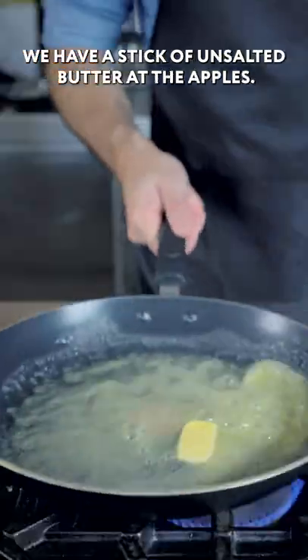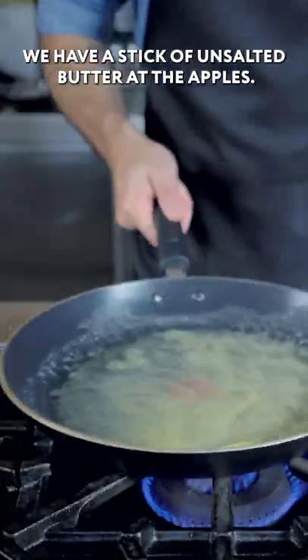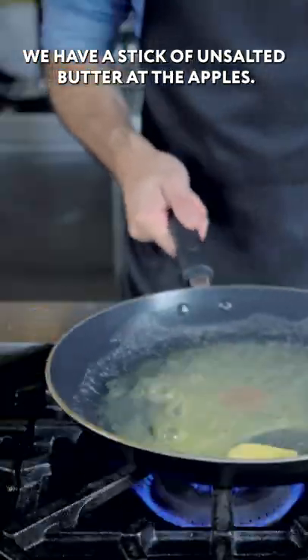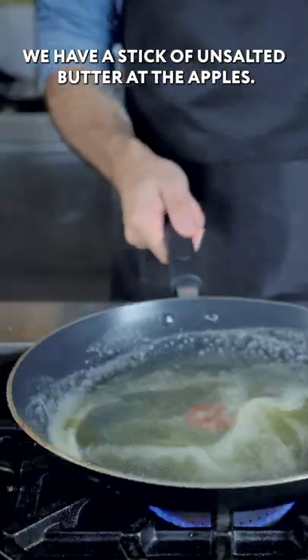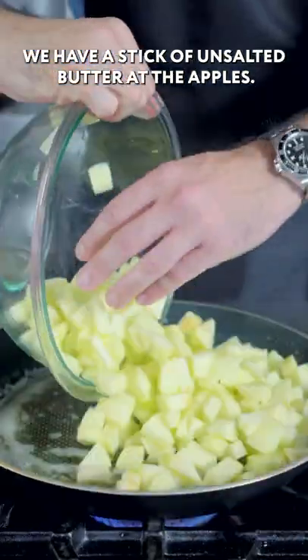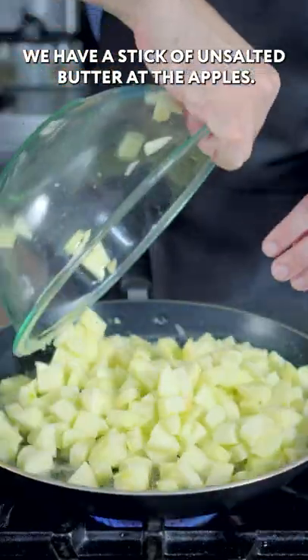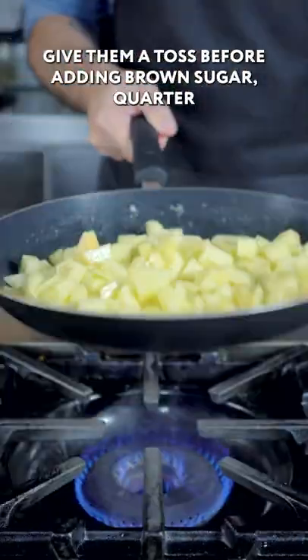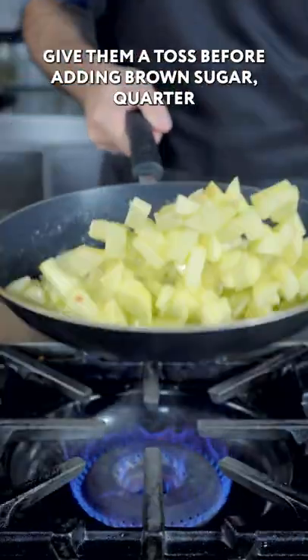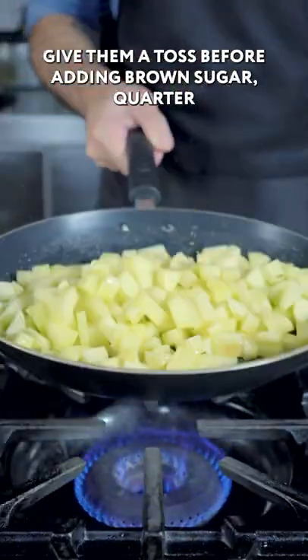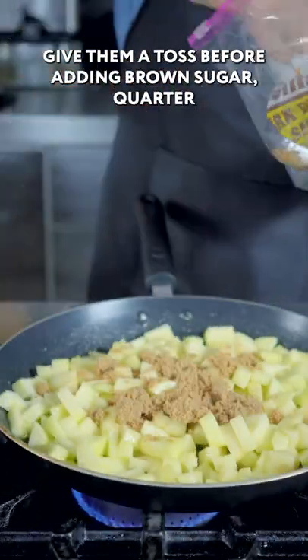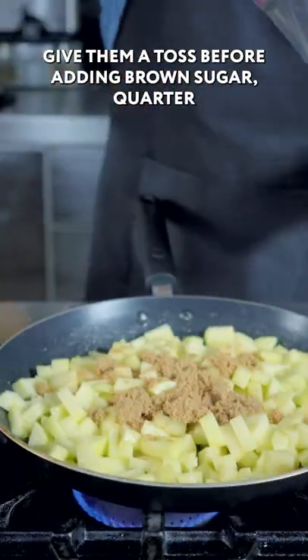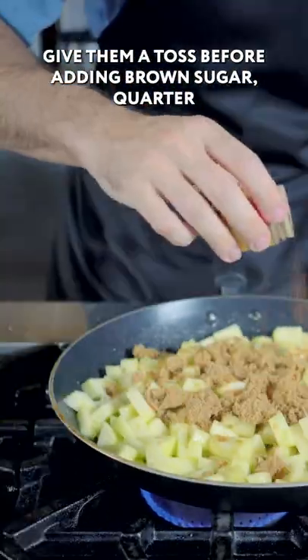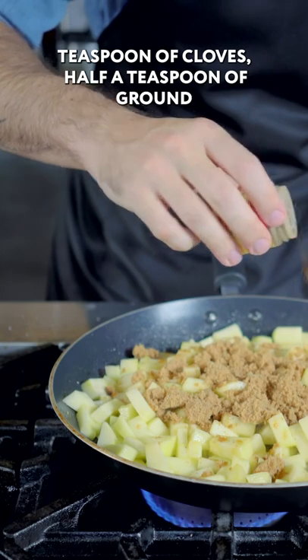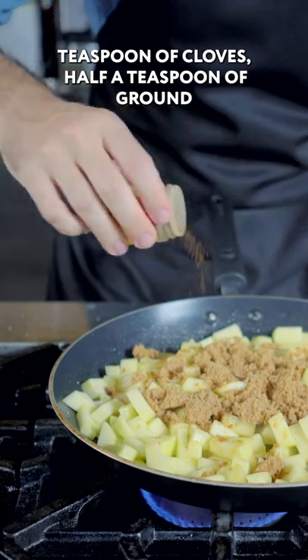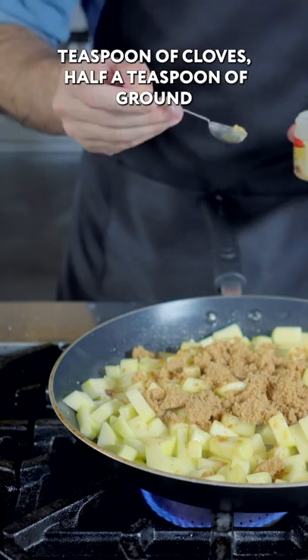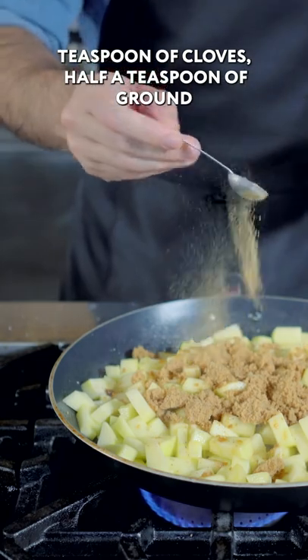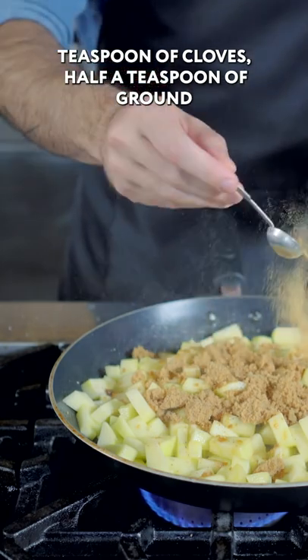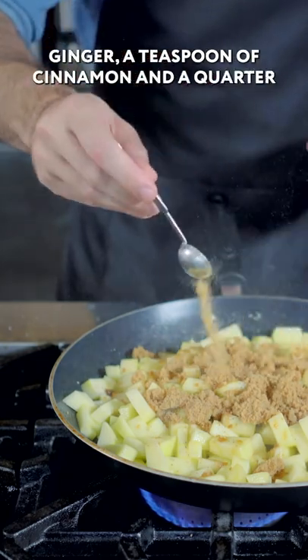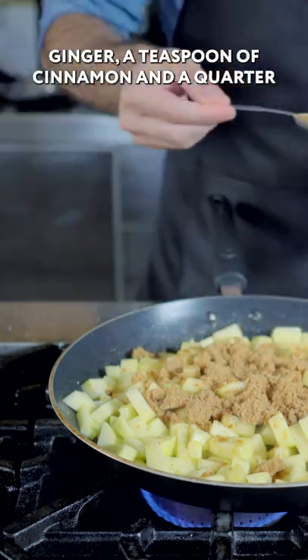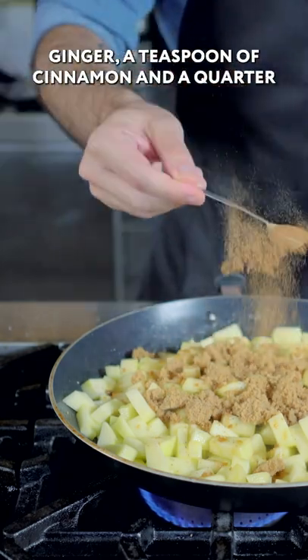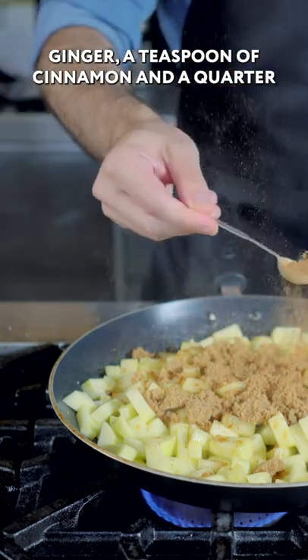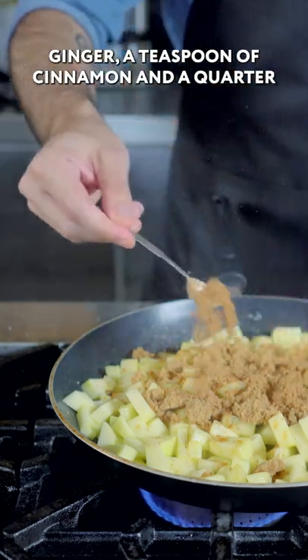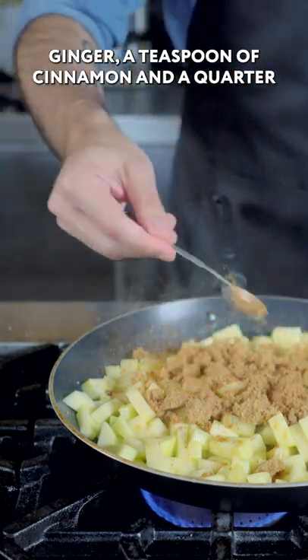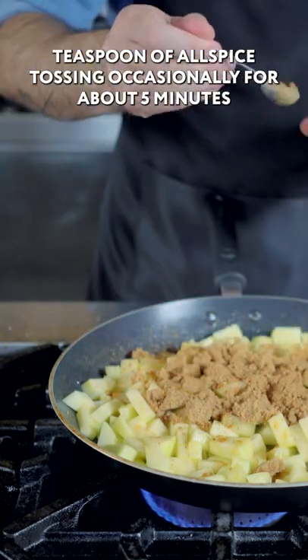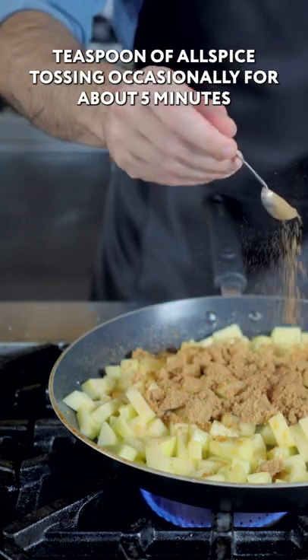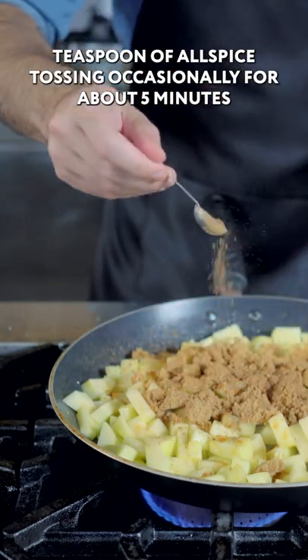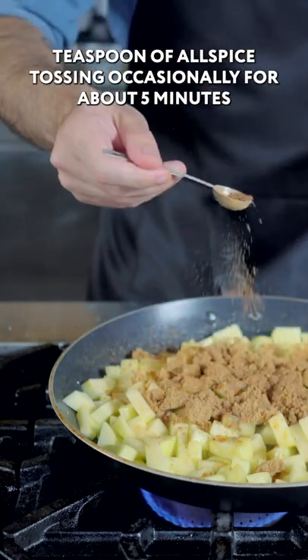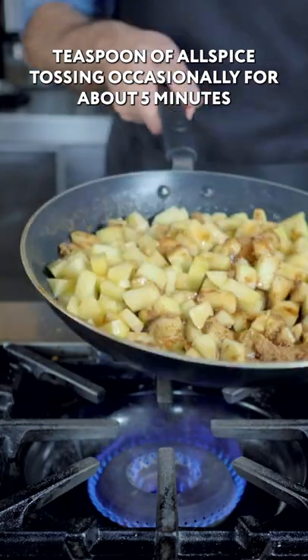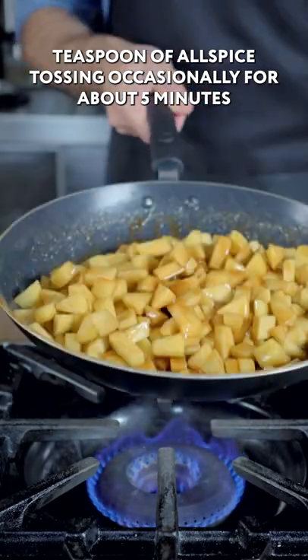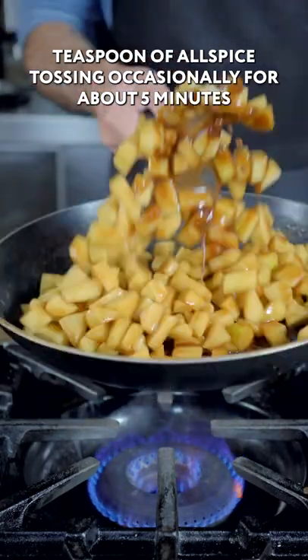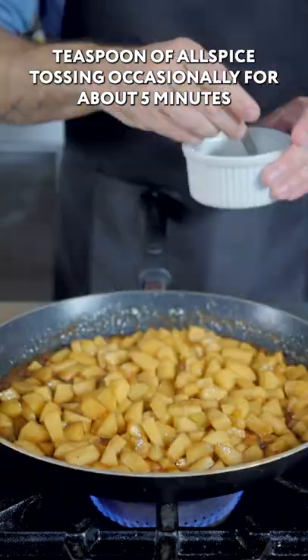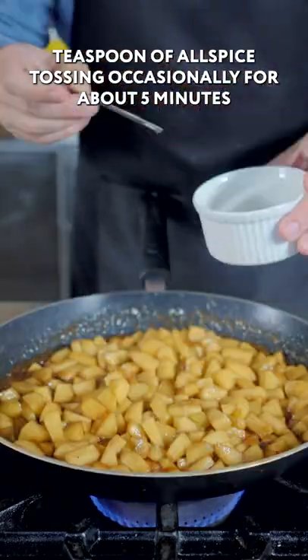We have a stick of unsalted butter. Add the apples, give them a toss before adding brown sugar, a quarter teaspoon of cloves, half a teaspoon of ground ginger, a teaspoon of cinnamon, and a quarter teaspoon of allspice. Toss occasionally for about five minutes.